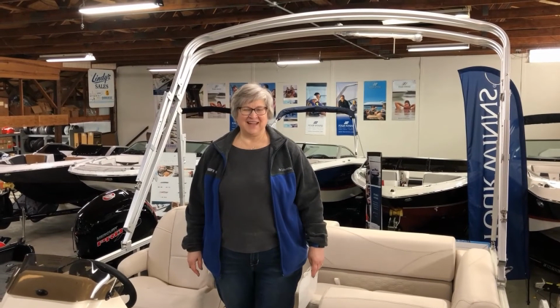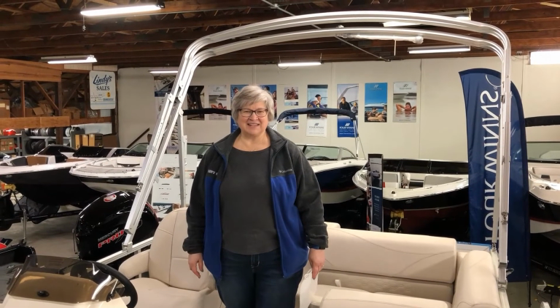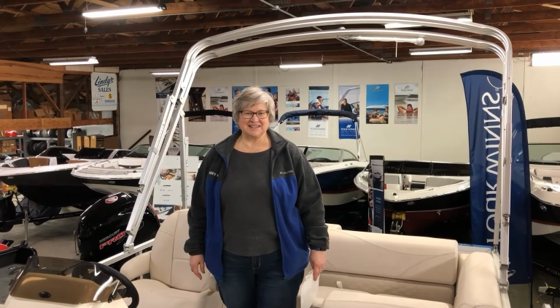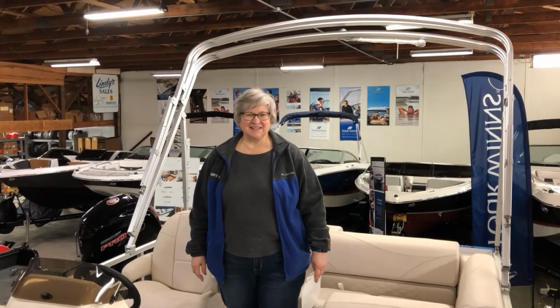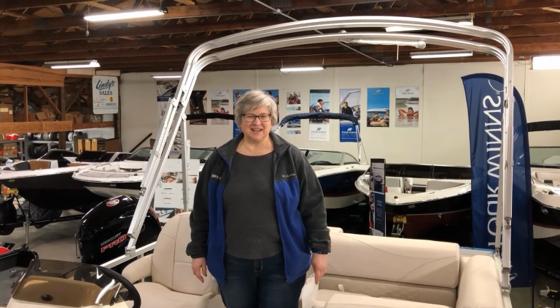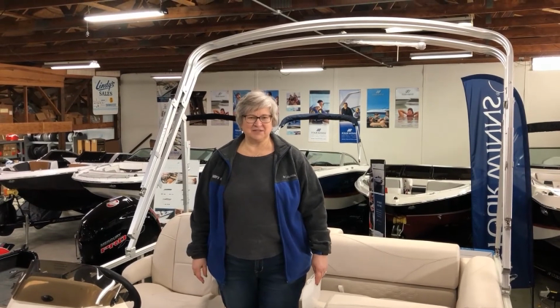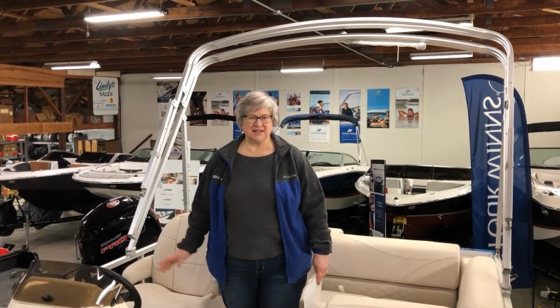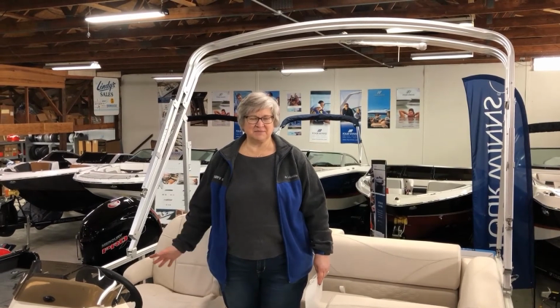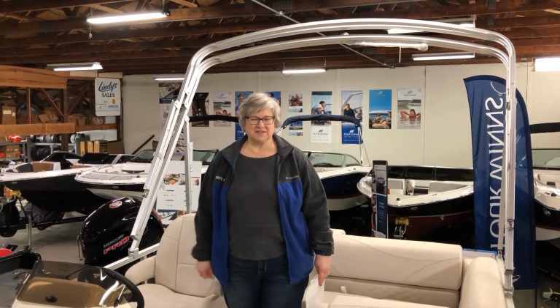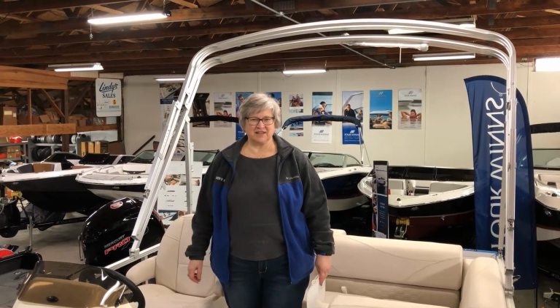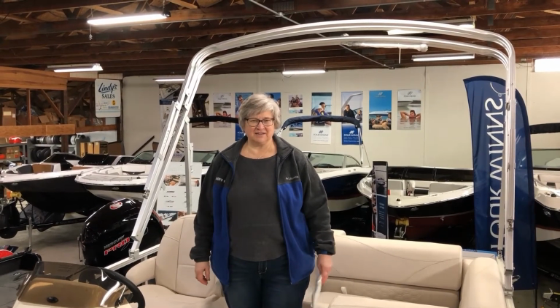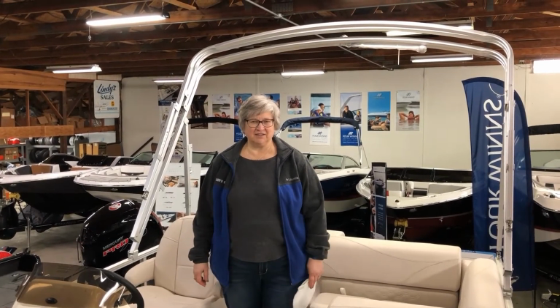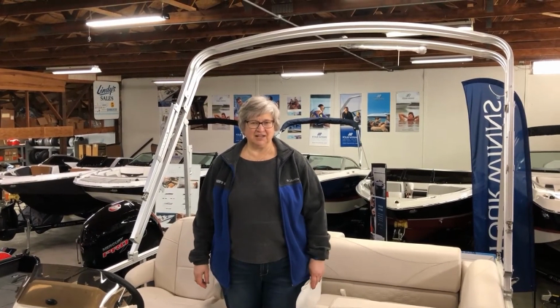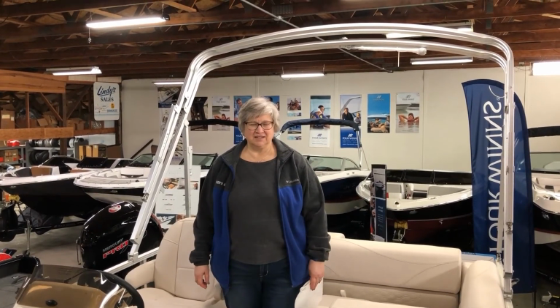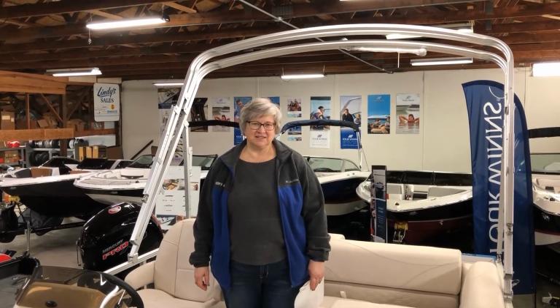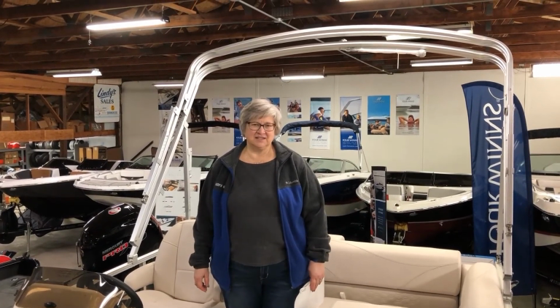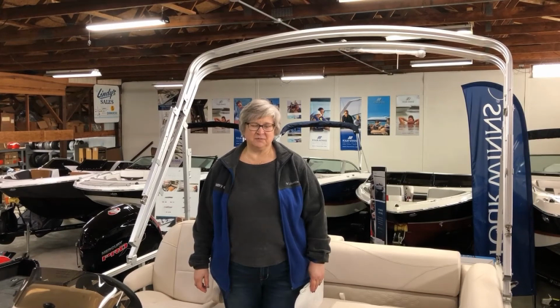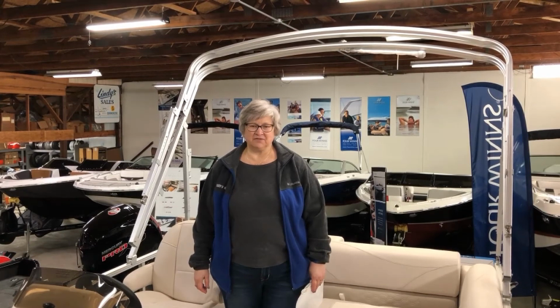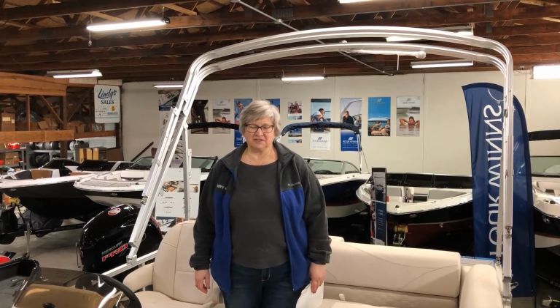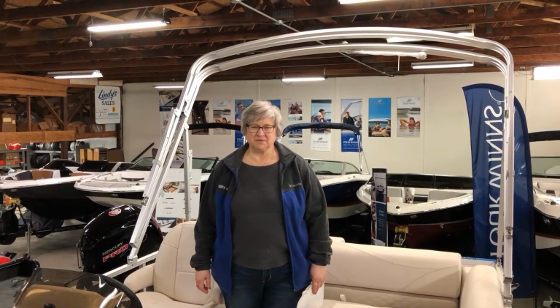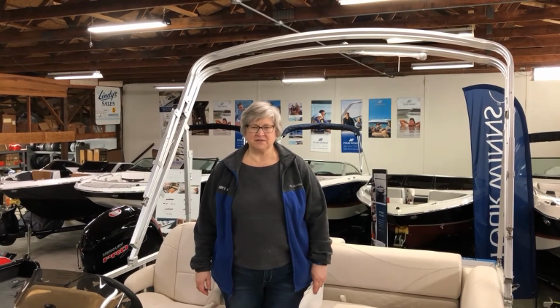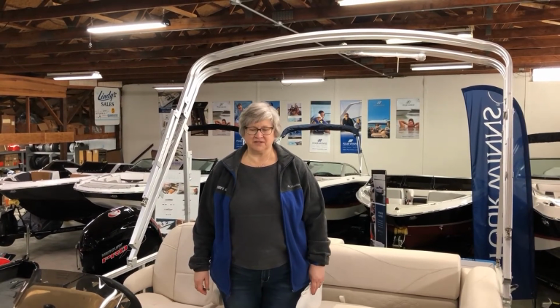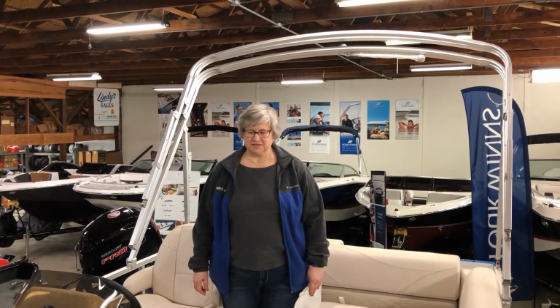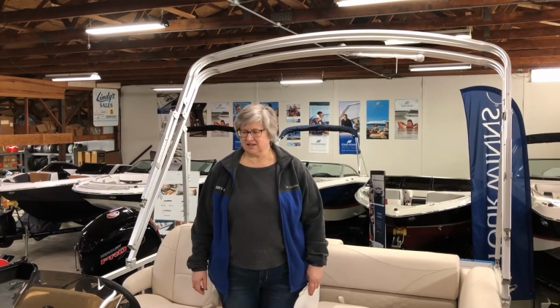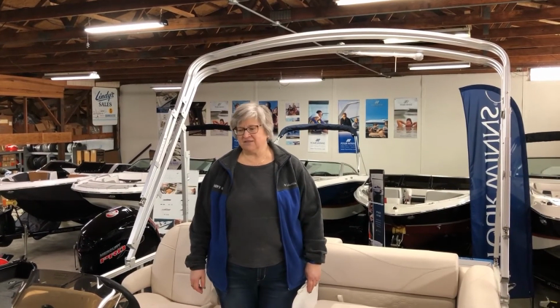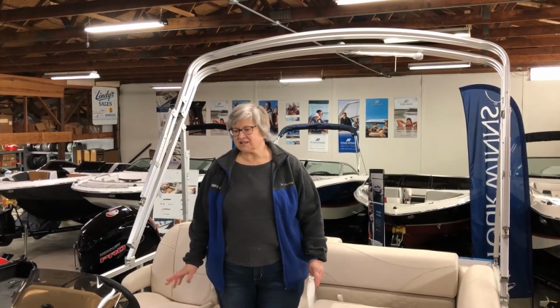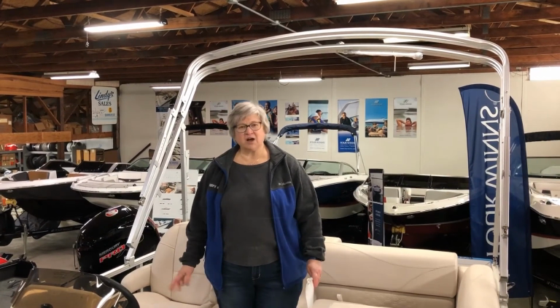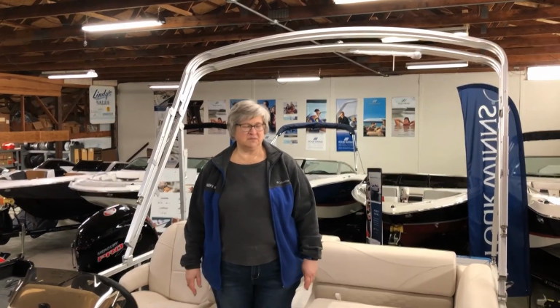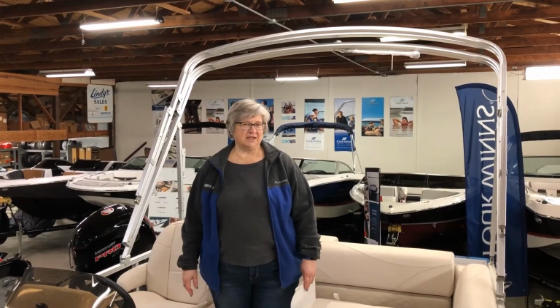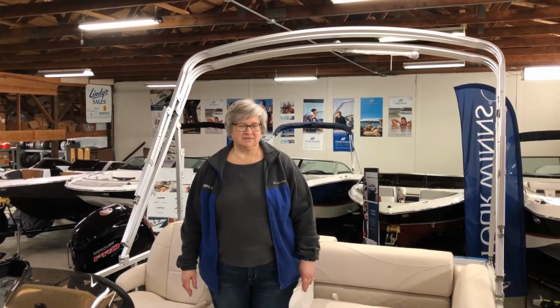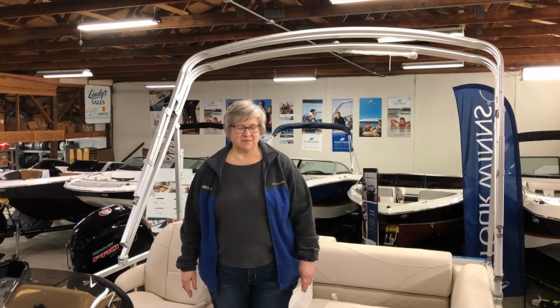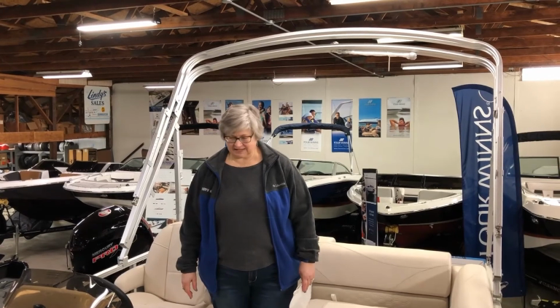Hi, it's Lisa at Lindy's. Today I want to highlight some of the features on our Avalon 16-foot bow fish. This boat is part of their Venture series — a very nice small fishing boat, ideal for small lakes.